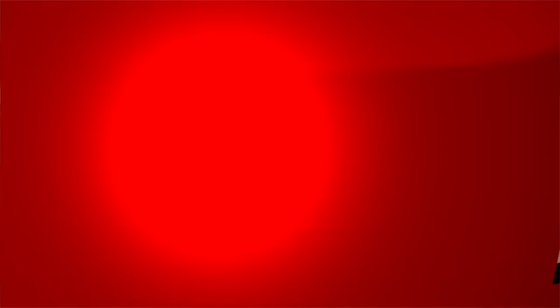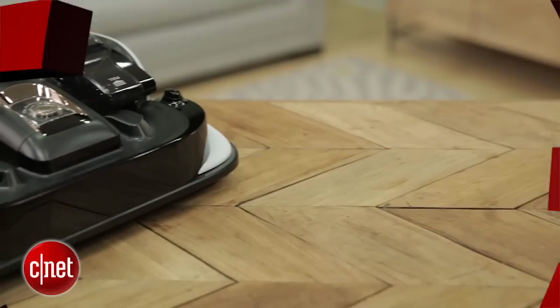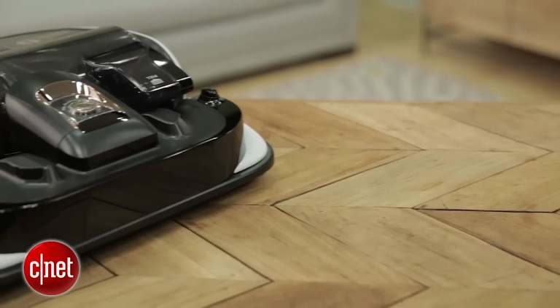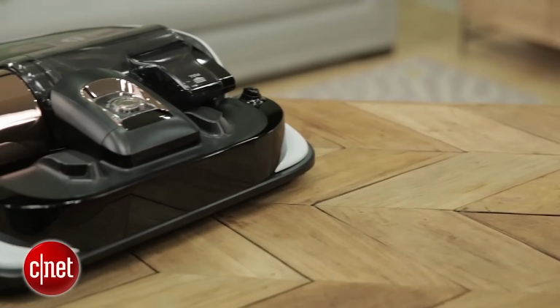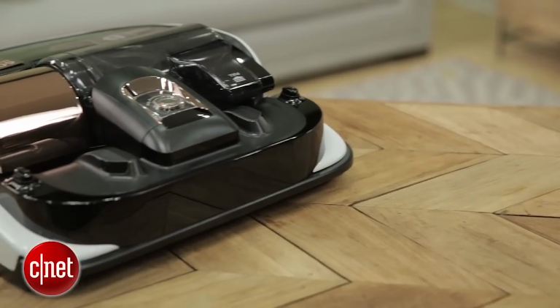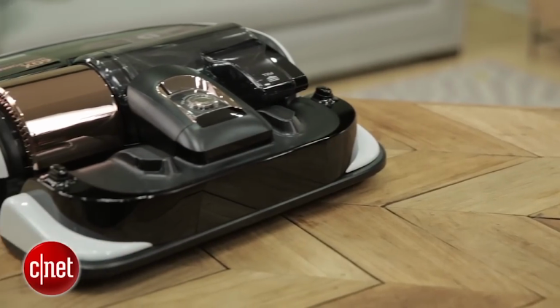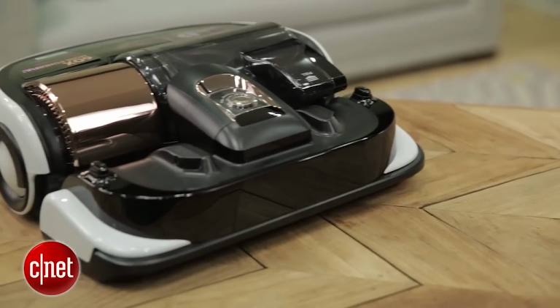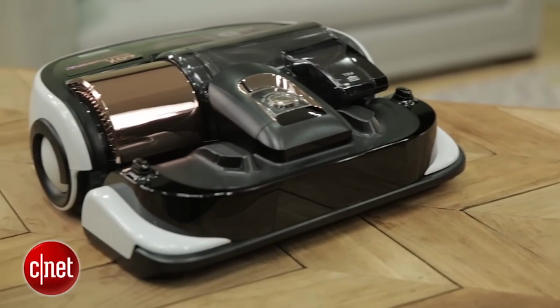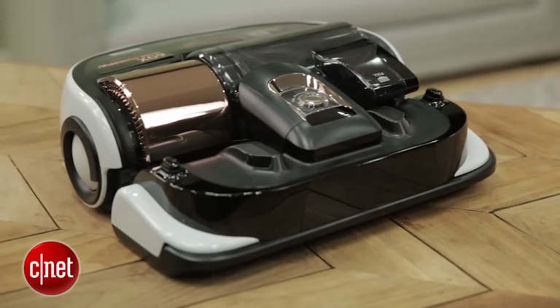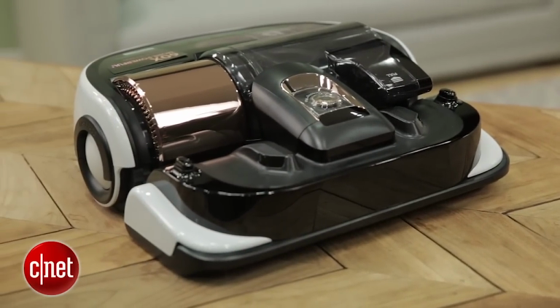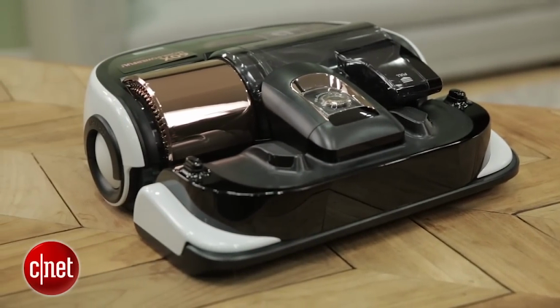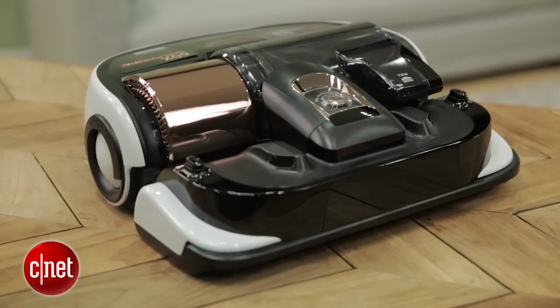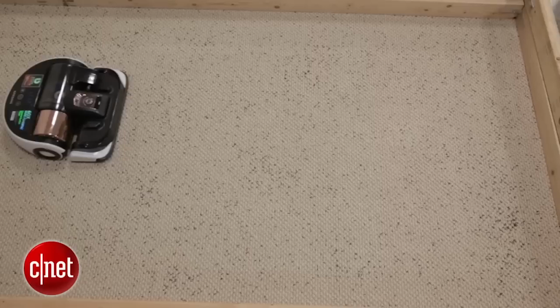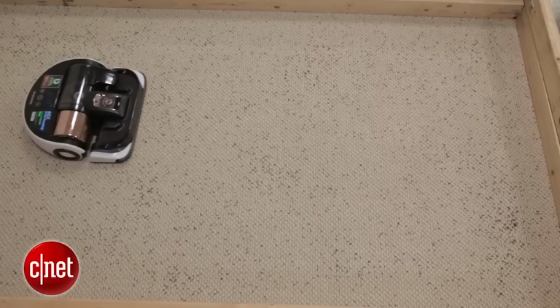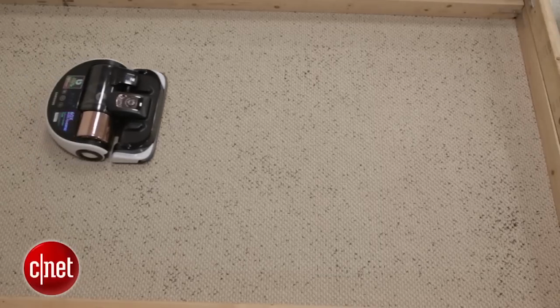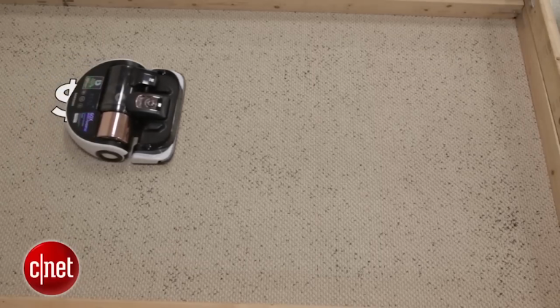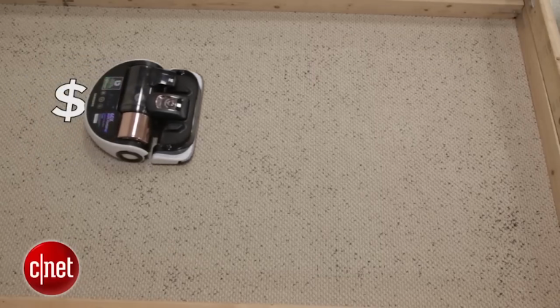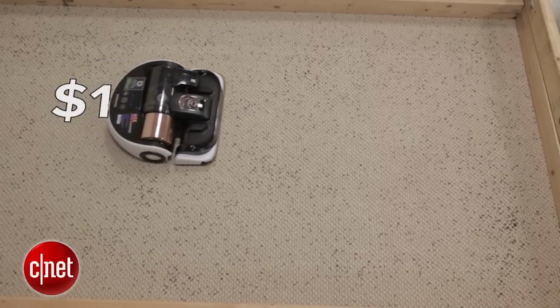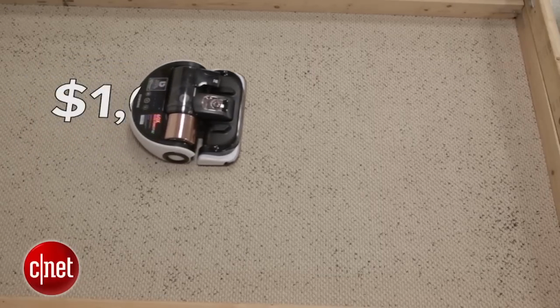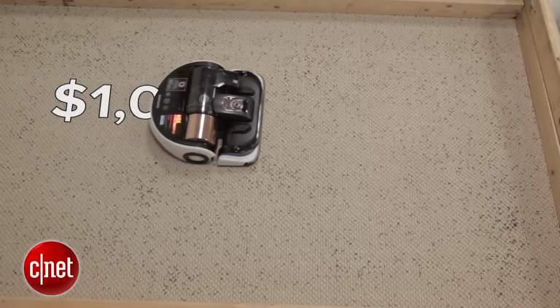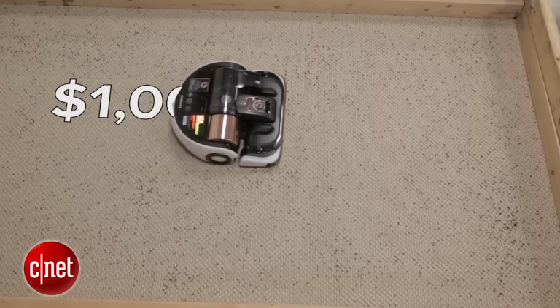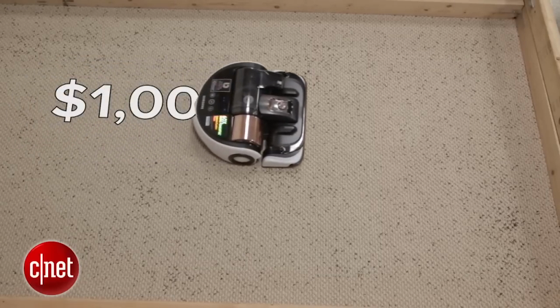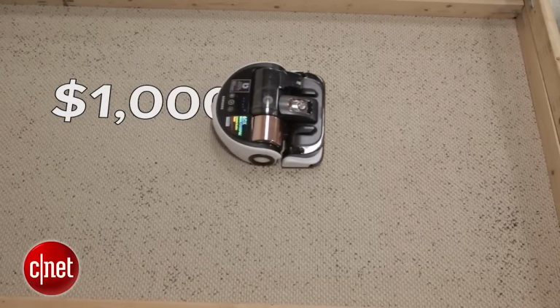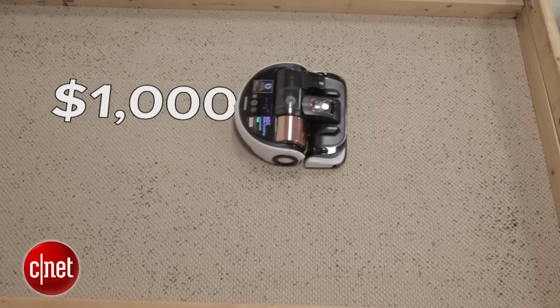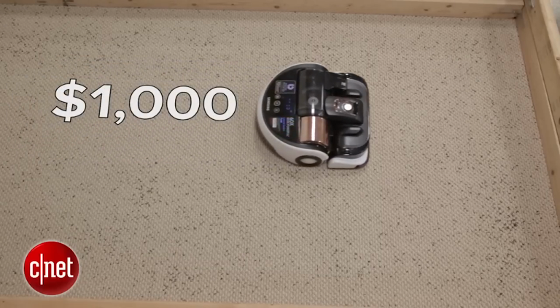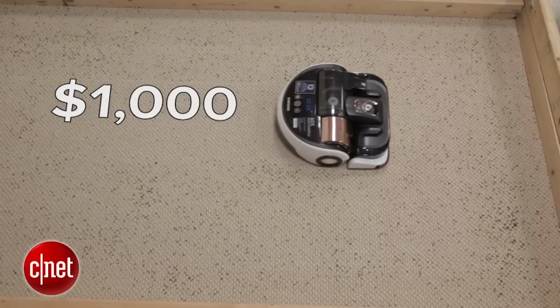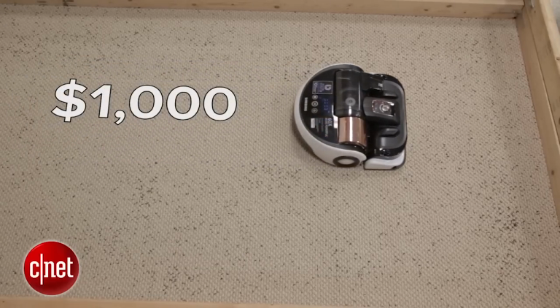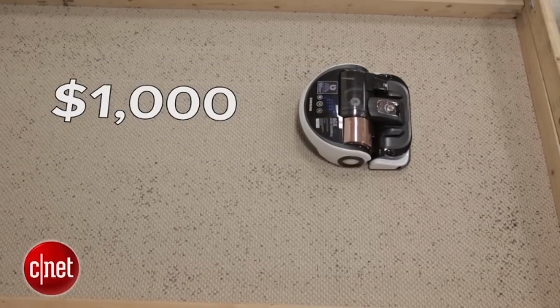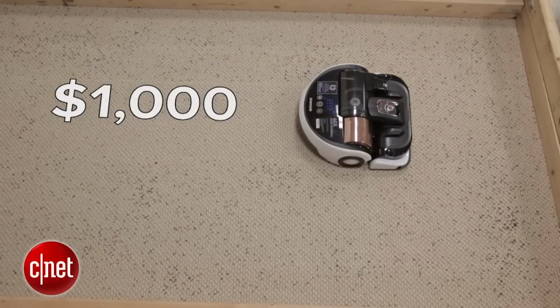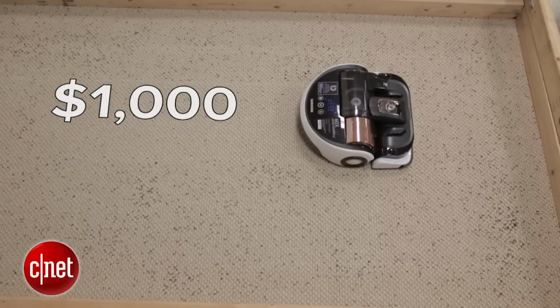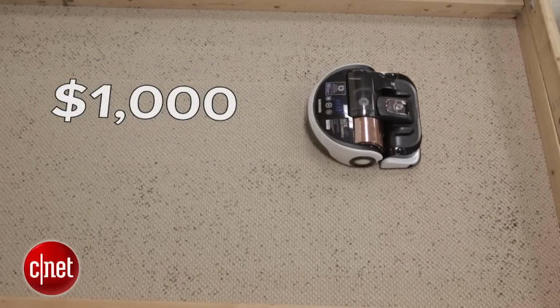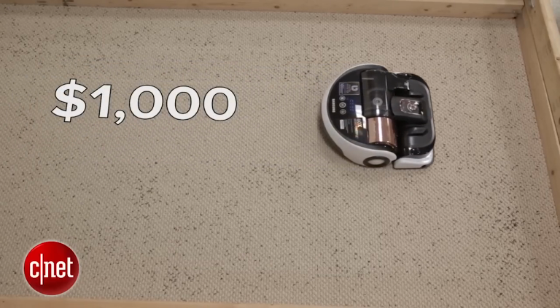Hey, I'm Ry Christ, and that's Rat Chris, and we're looking at the Samsung PowerBot VR9000. This is a new thousand dollar robot vacuum from Samsung — not the first one that they've done, but their newest.